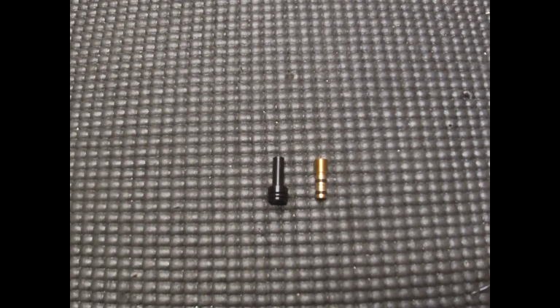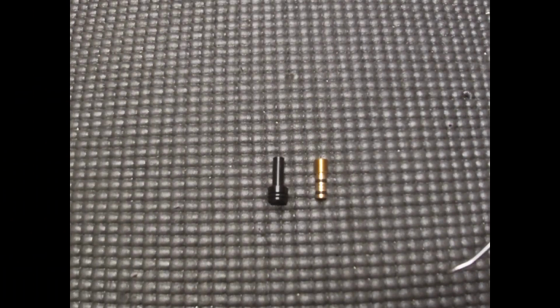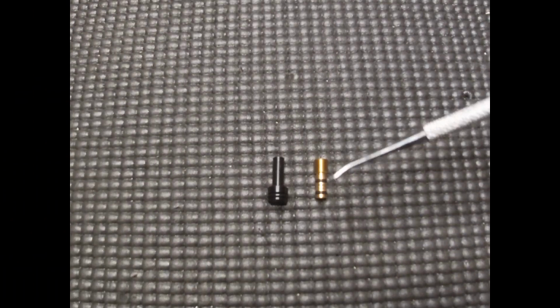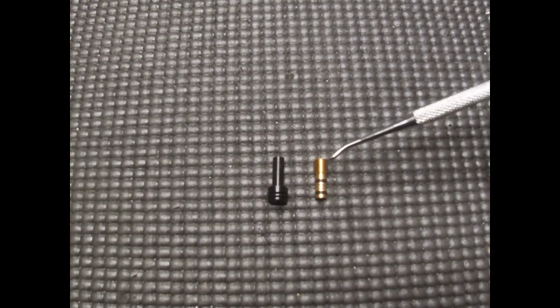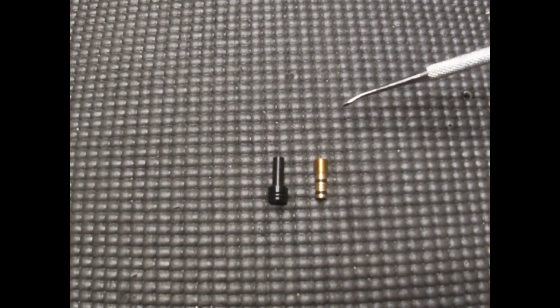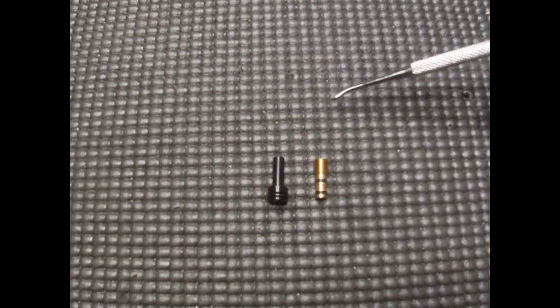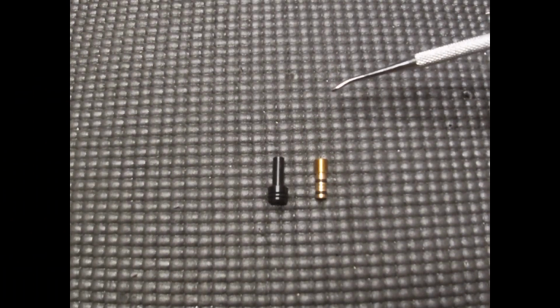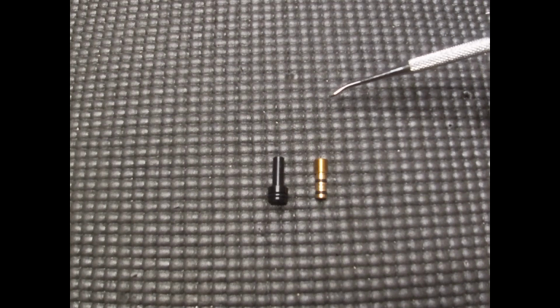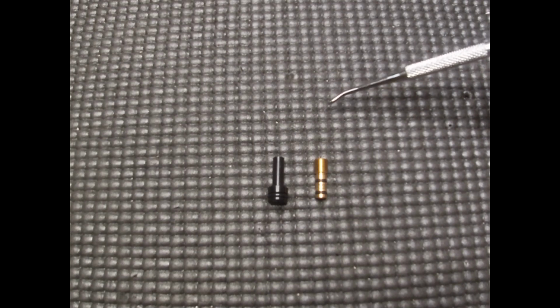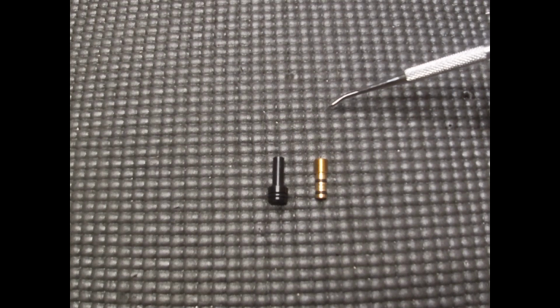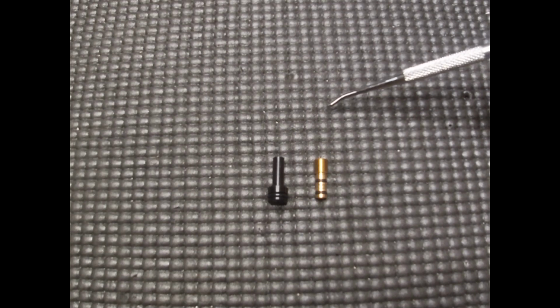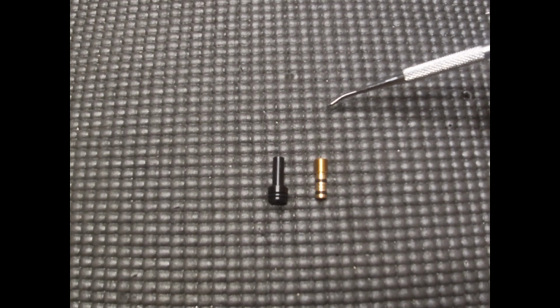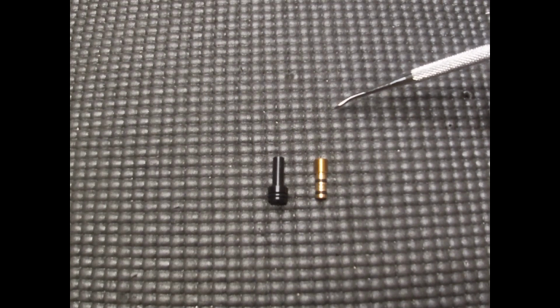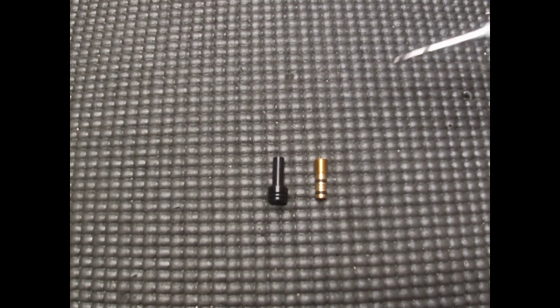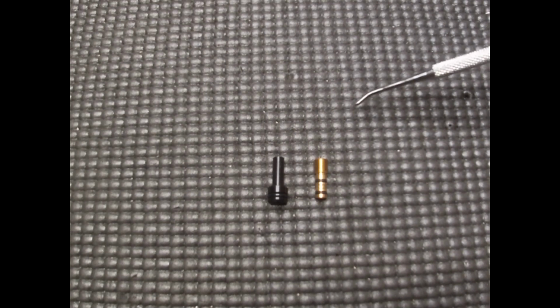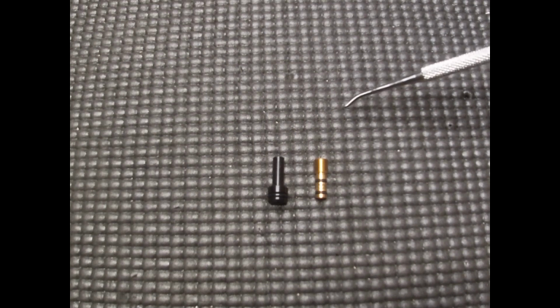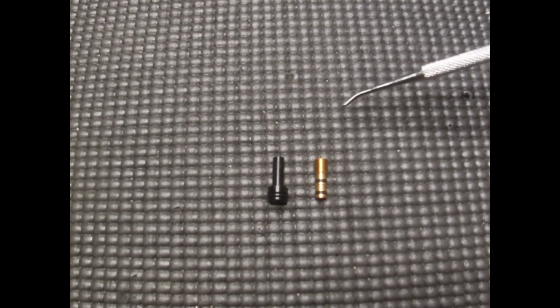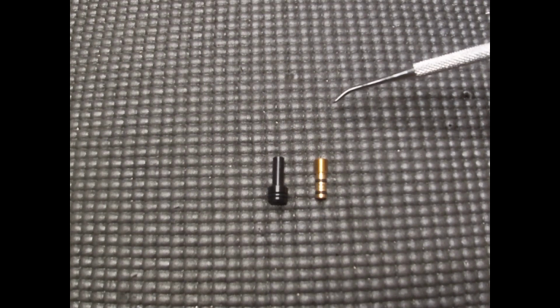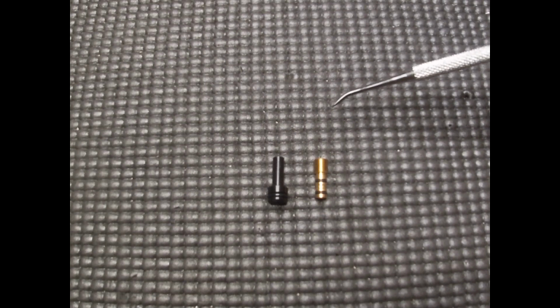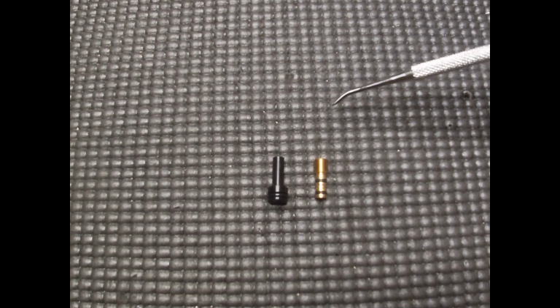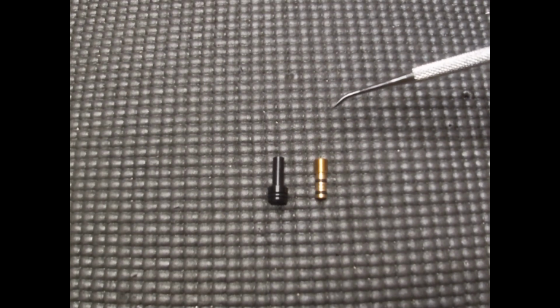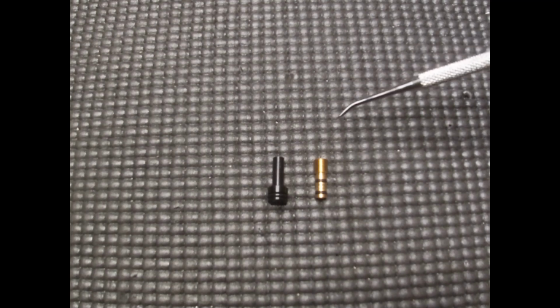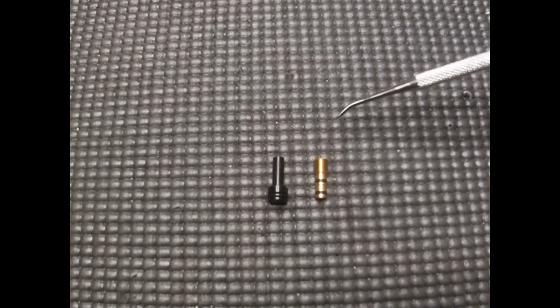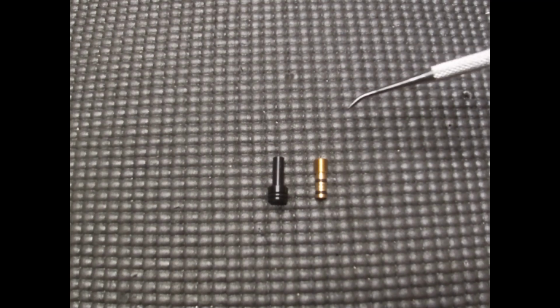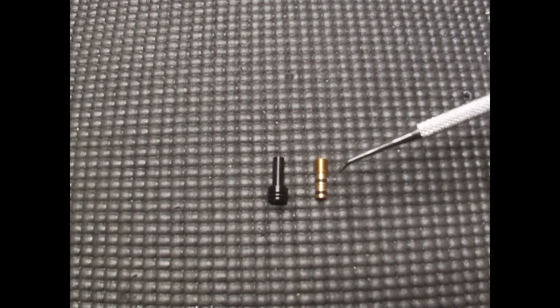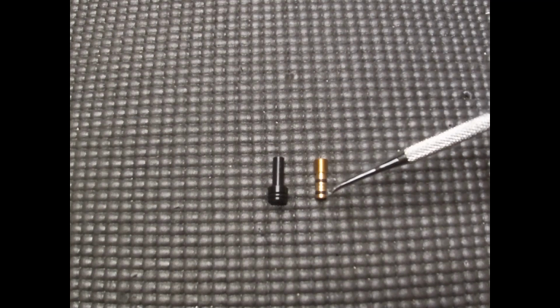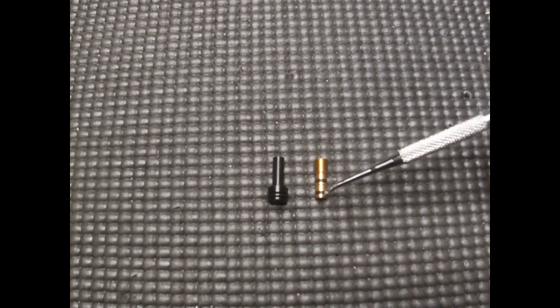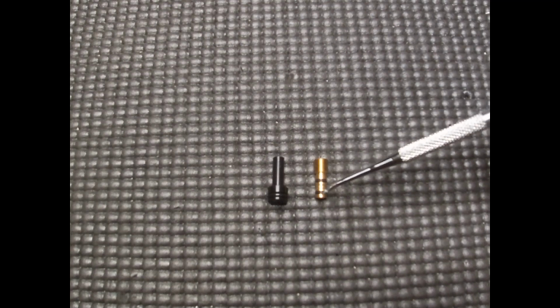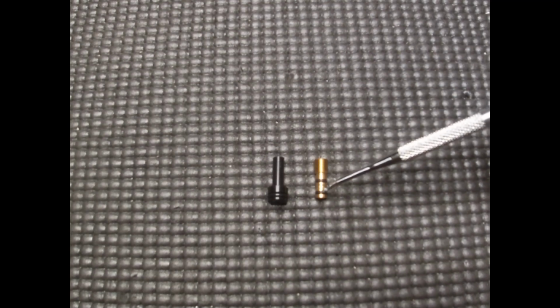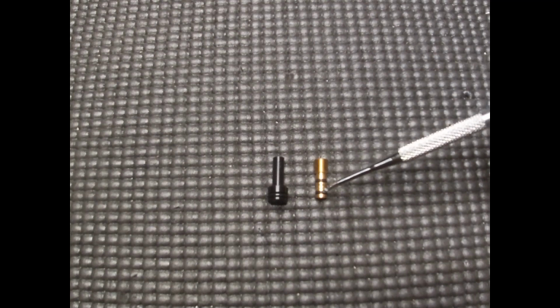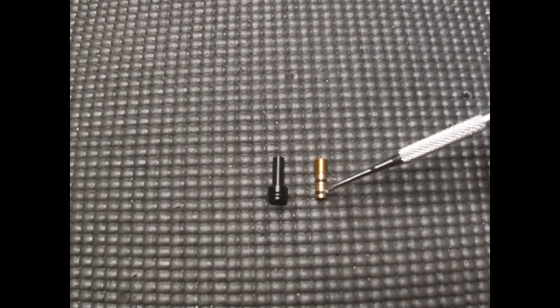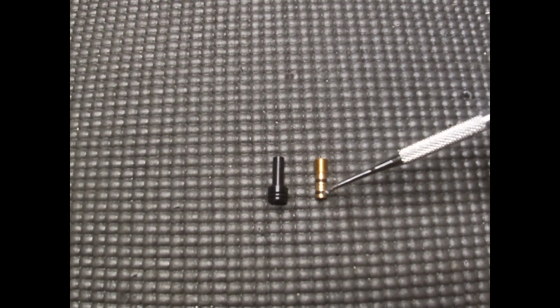We can now look into what causes regulator creep. Regulator creep is when the regulator pressure rises without you adjusting it. This can cause unexpected FPS variance, which might make you miss your shot. There are two parts of the regulator that can cause creep.